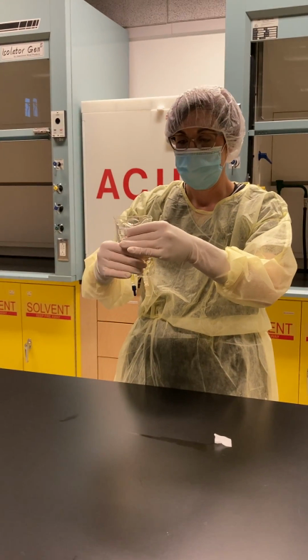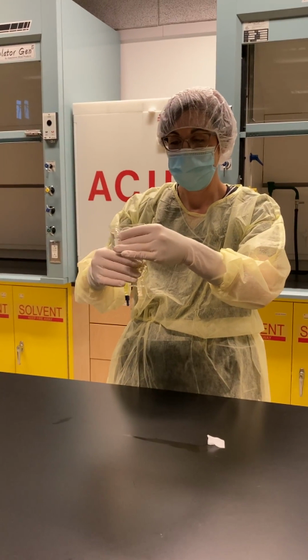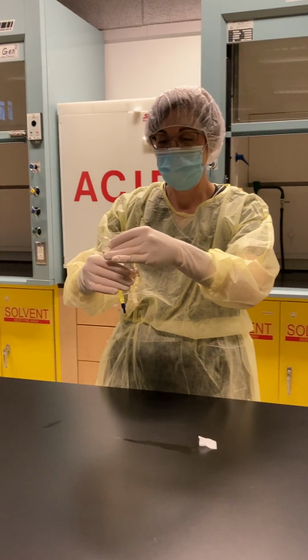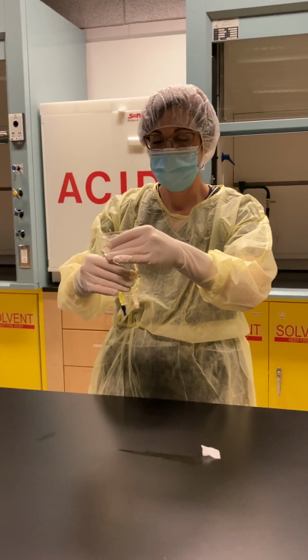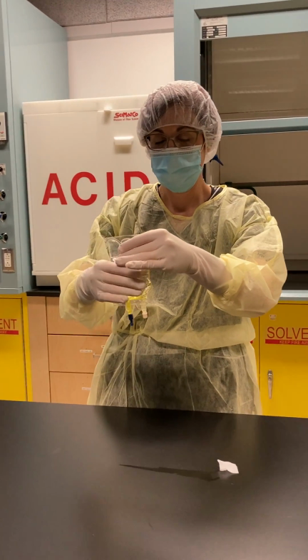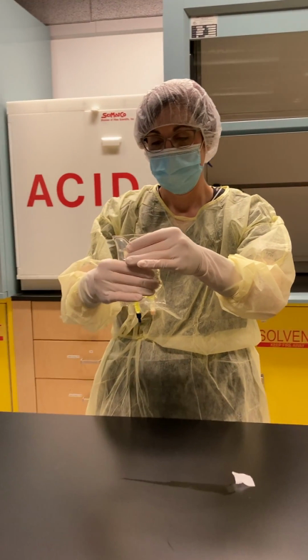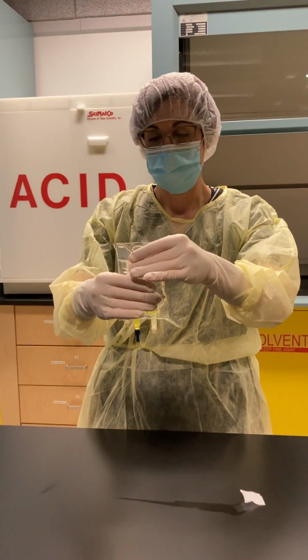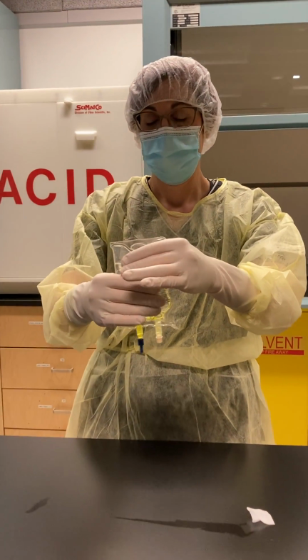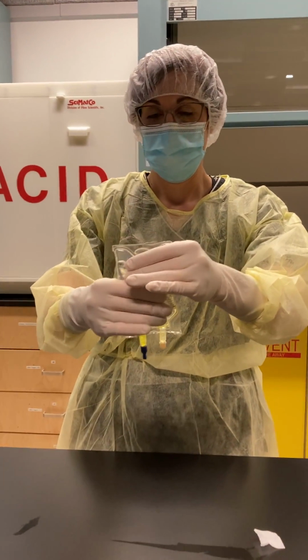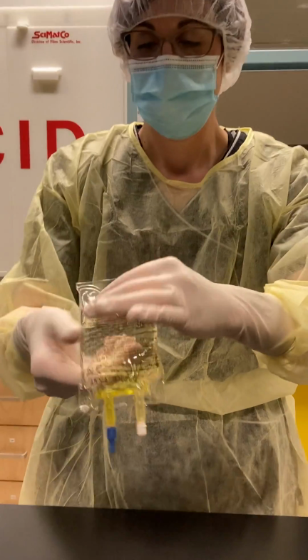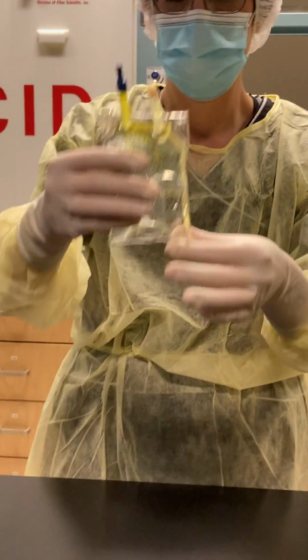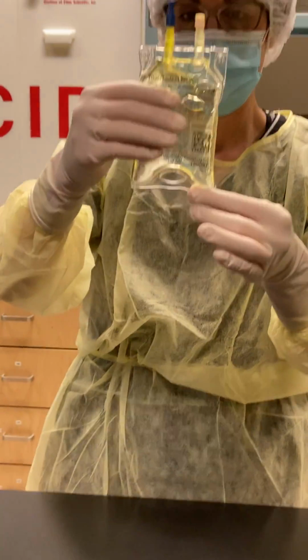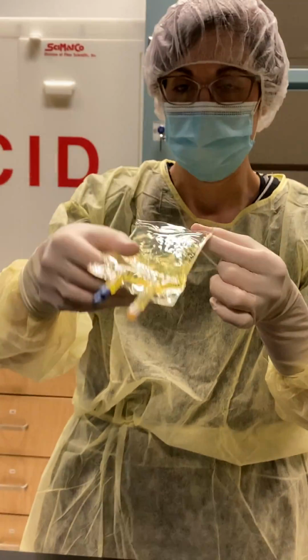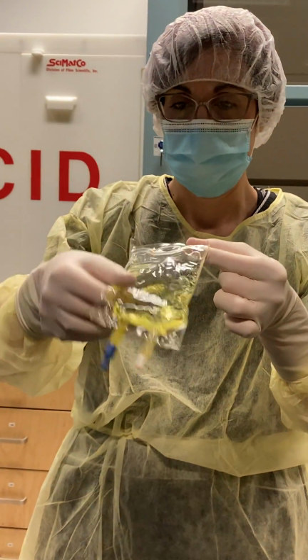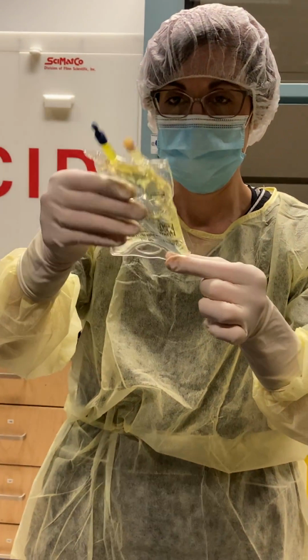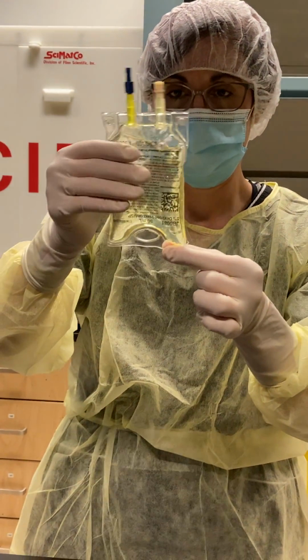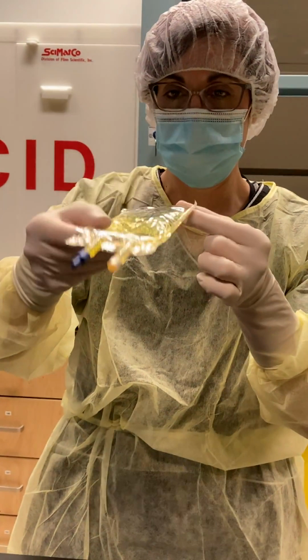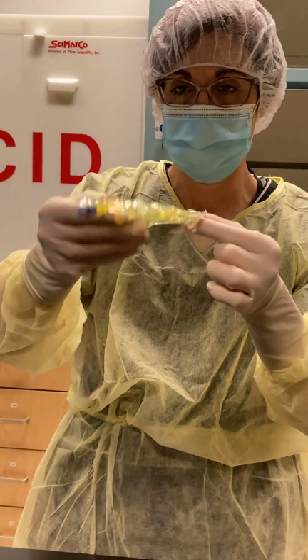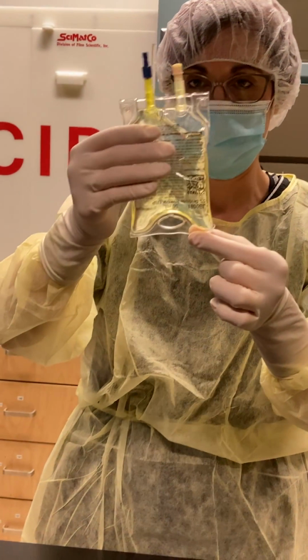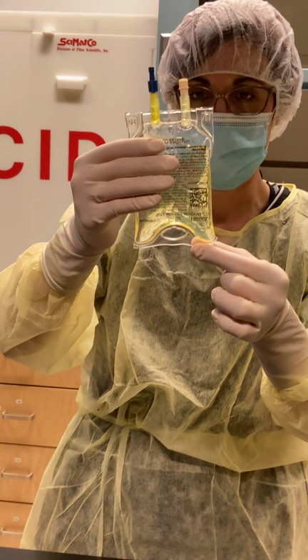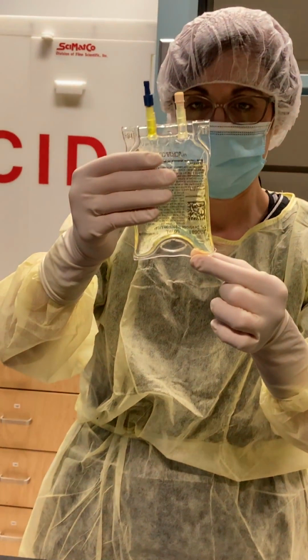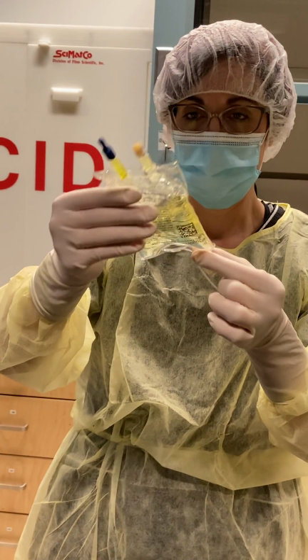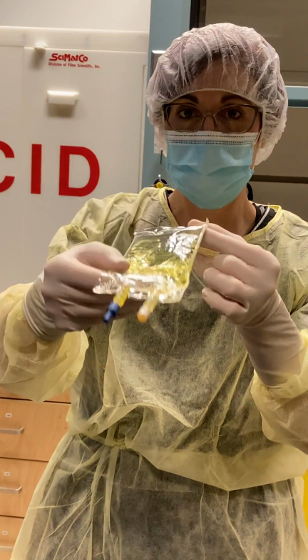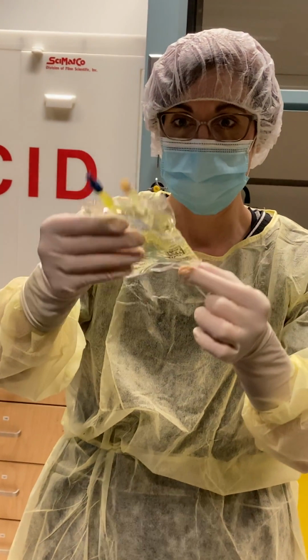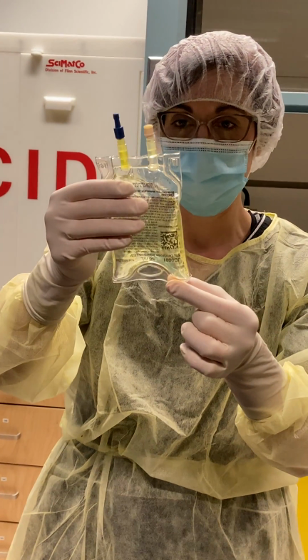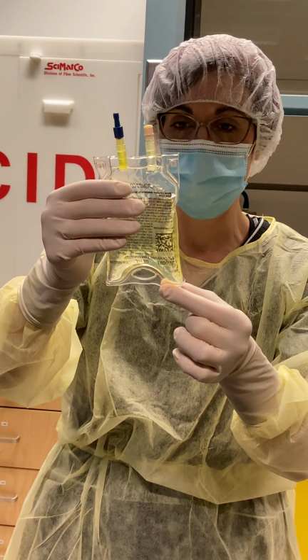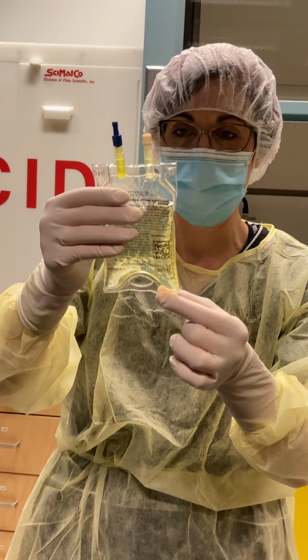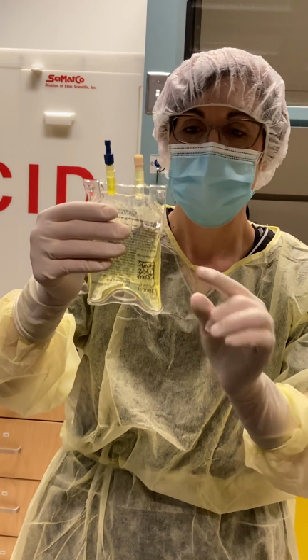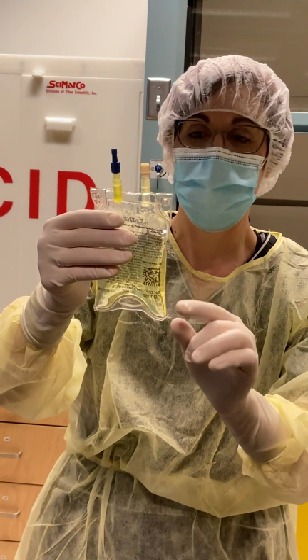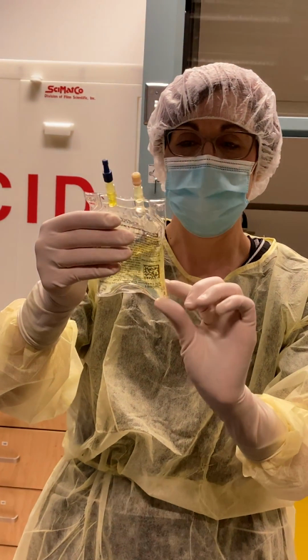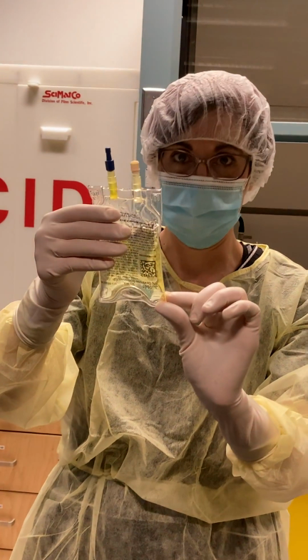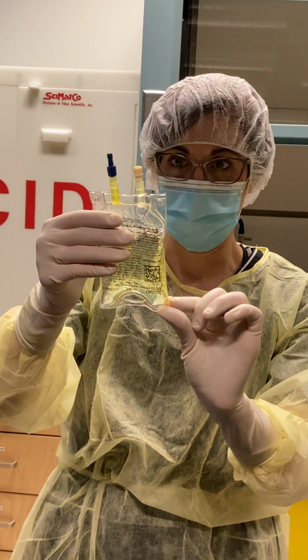And I'm going to check for leaks. Just gently mix the drug in my bag. I'm also at this stage looking to see if there's any particulate.